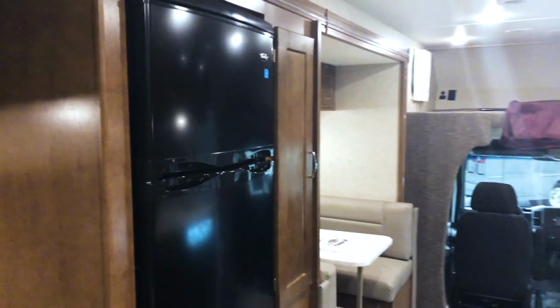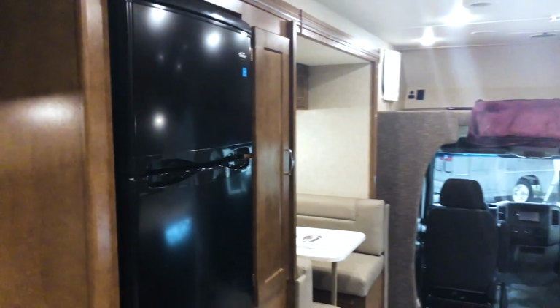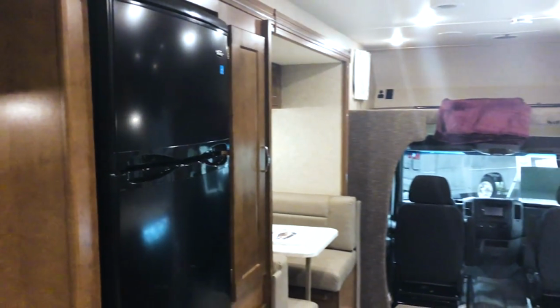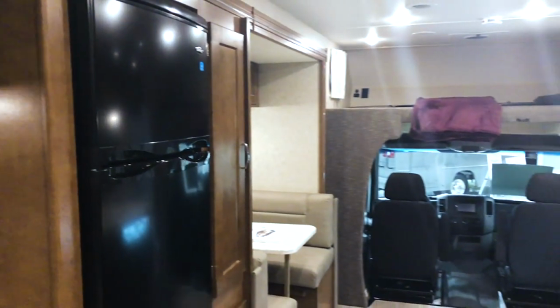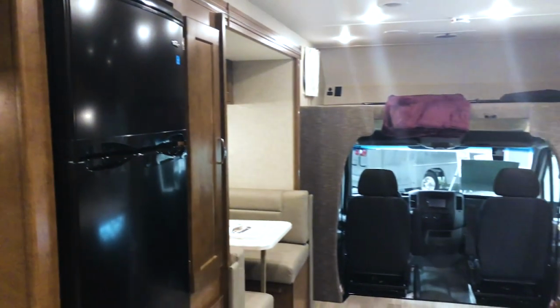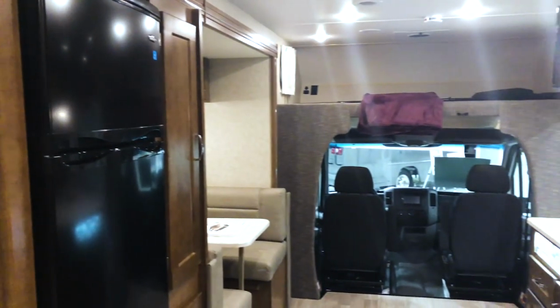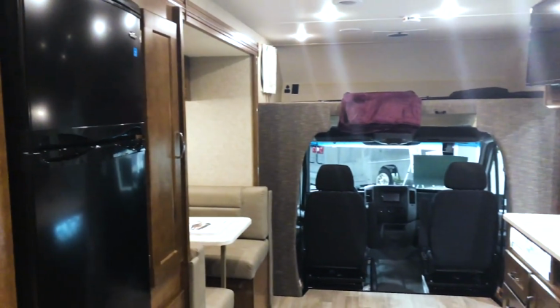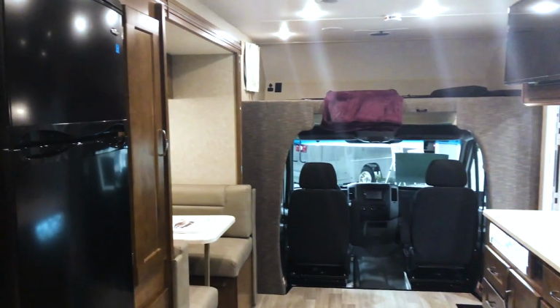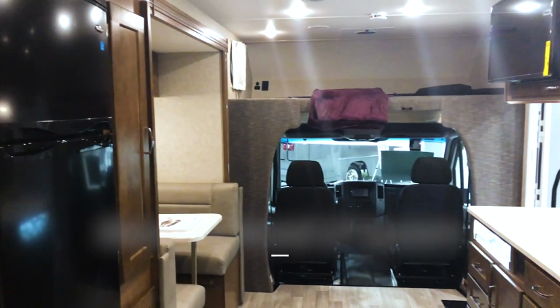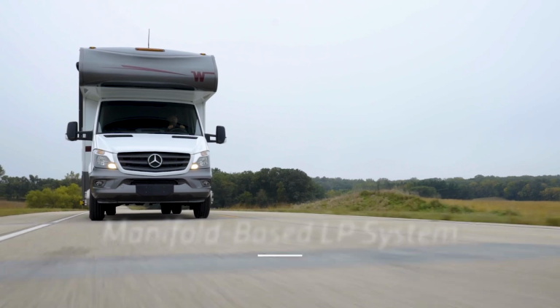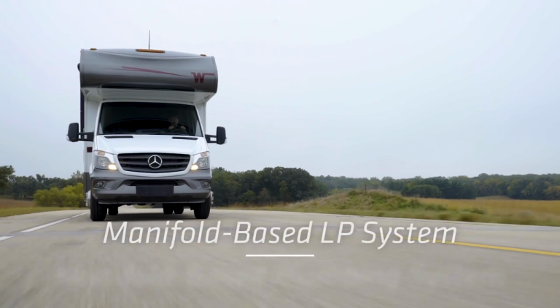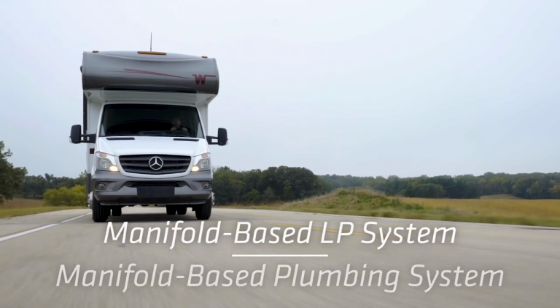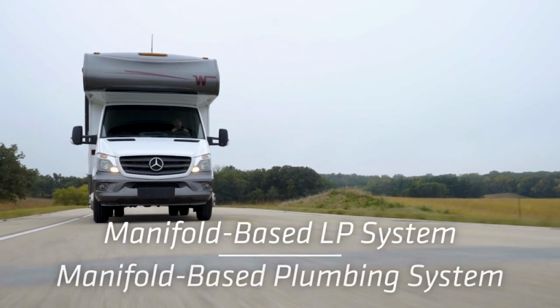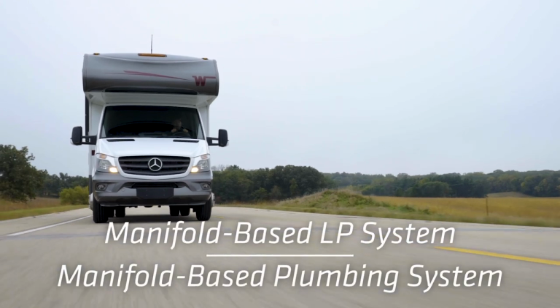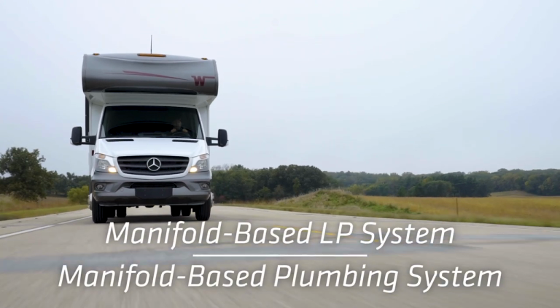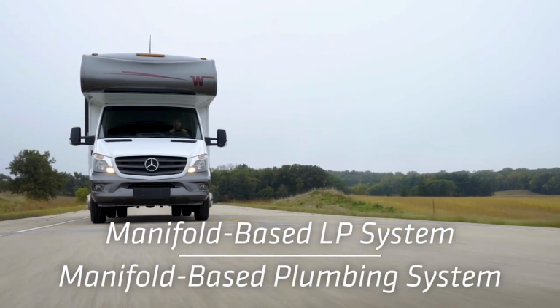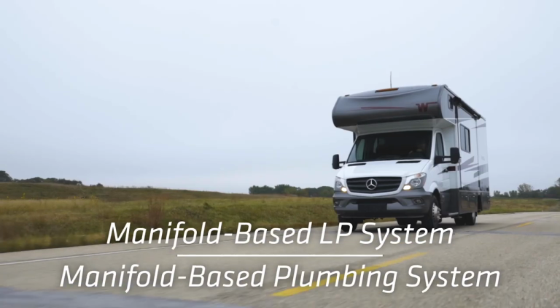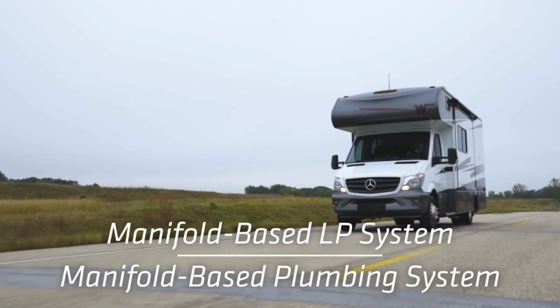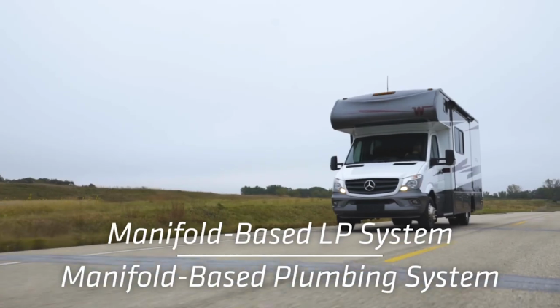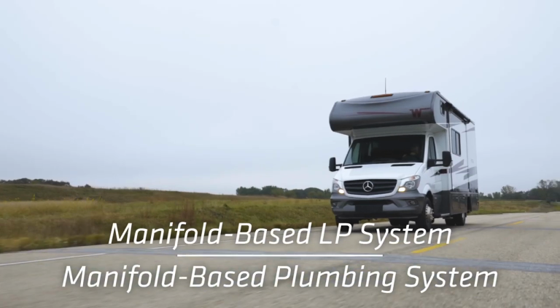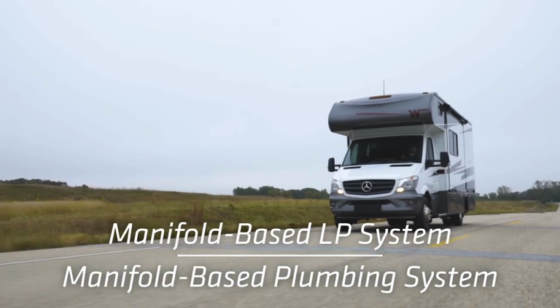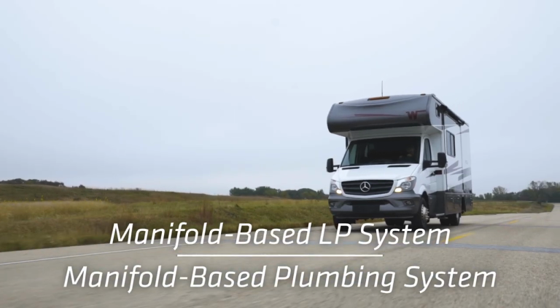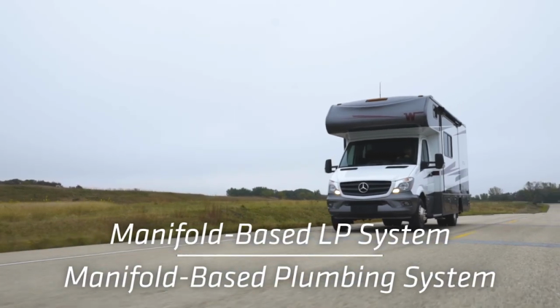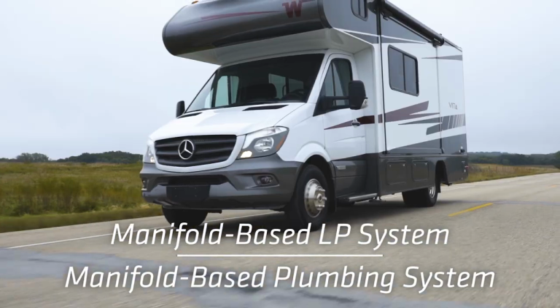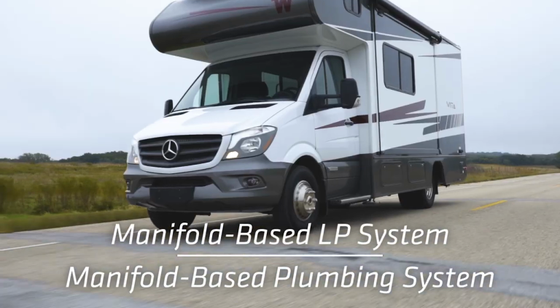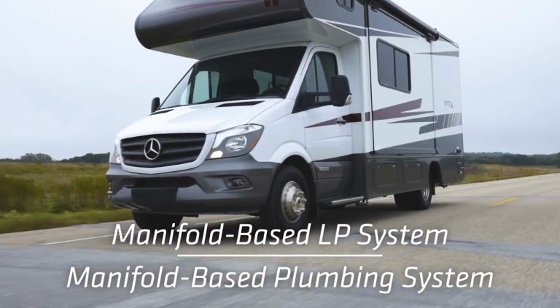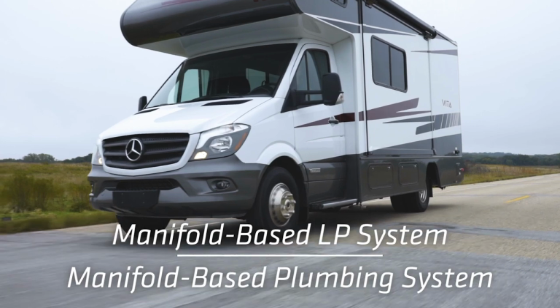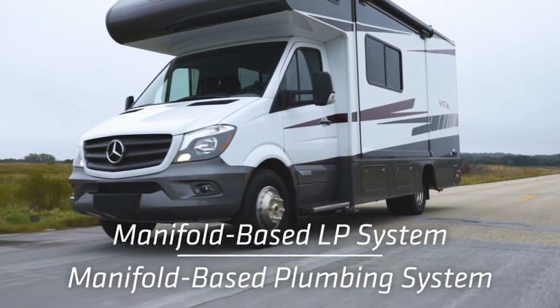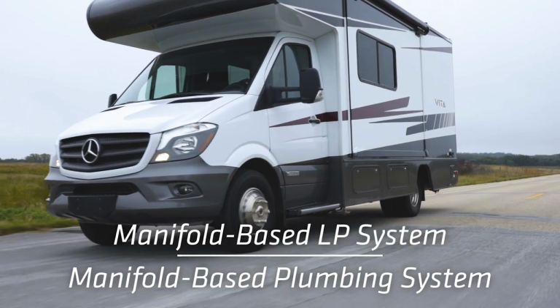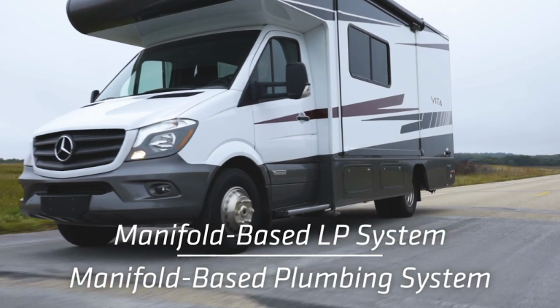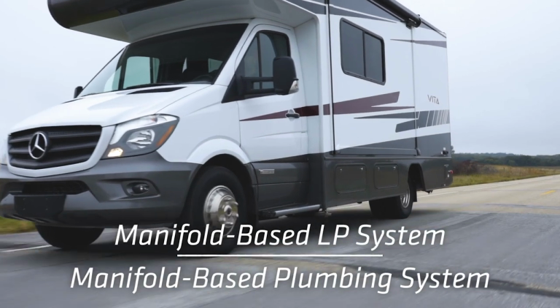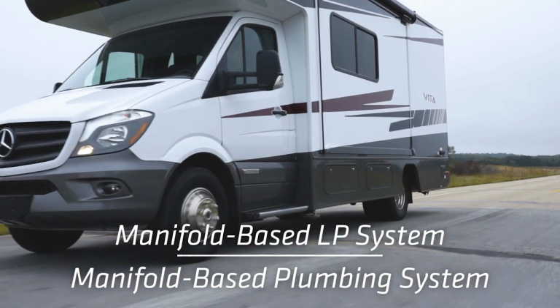We've done a lot to make this a different vehicle. We have a new manifold-based LP system and a manifold-based water system that allow us to have fewer connections in the coach.